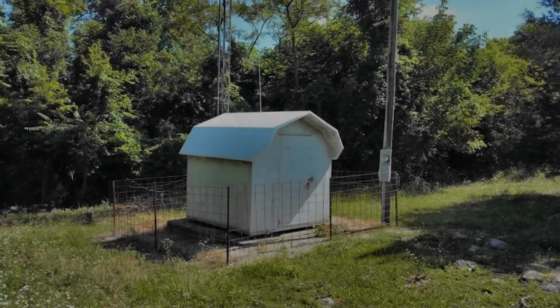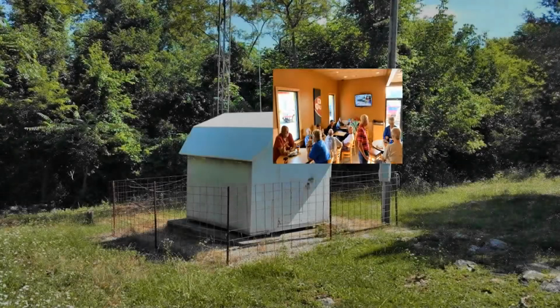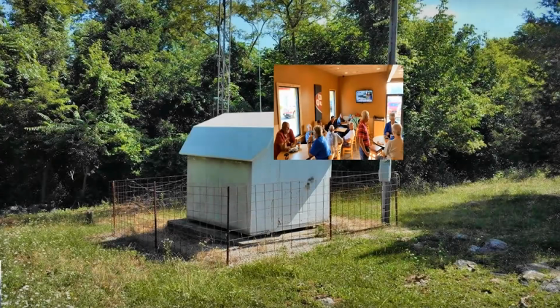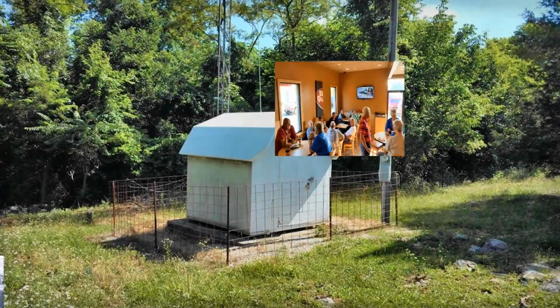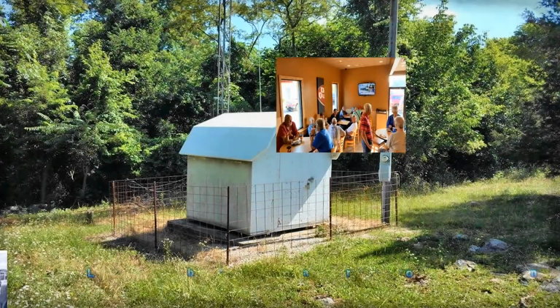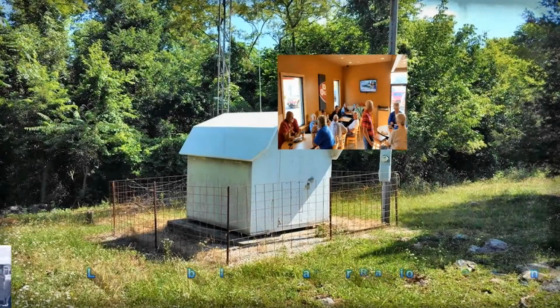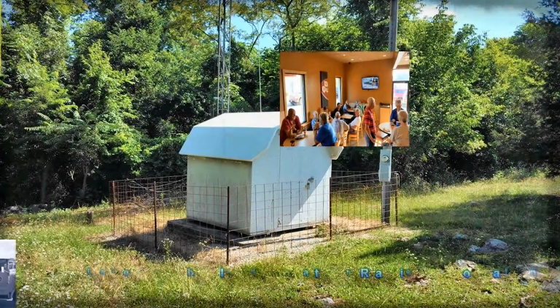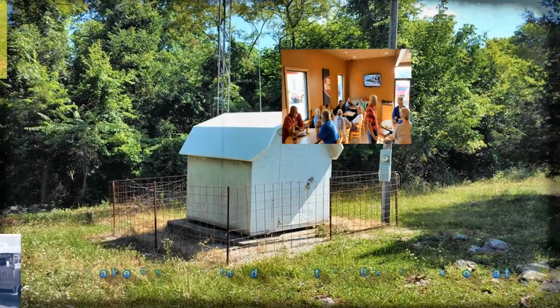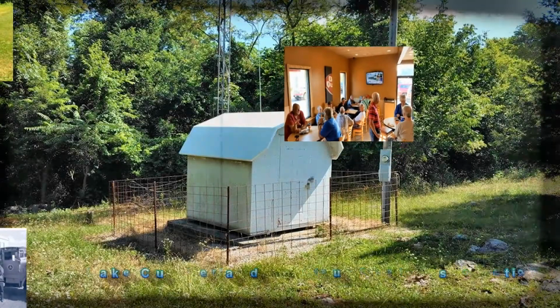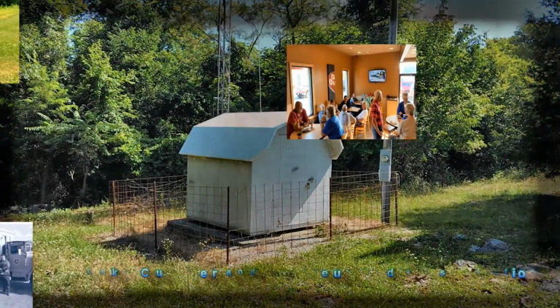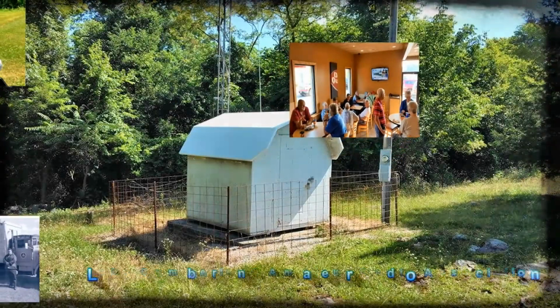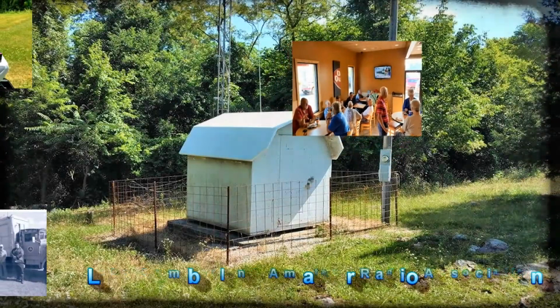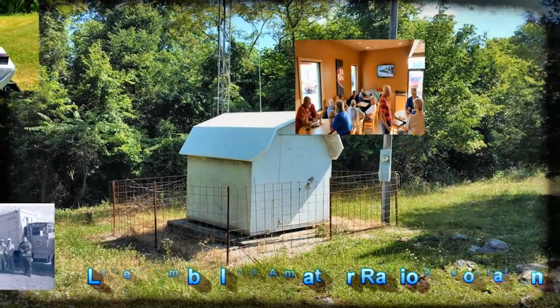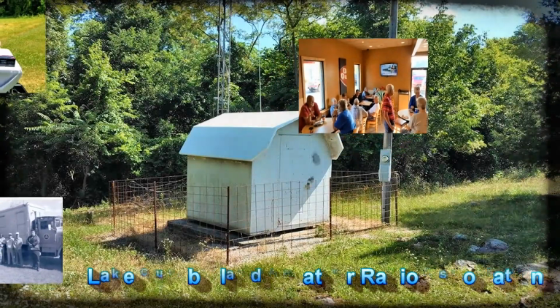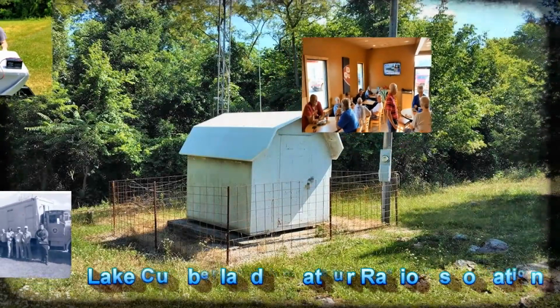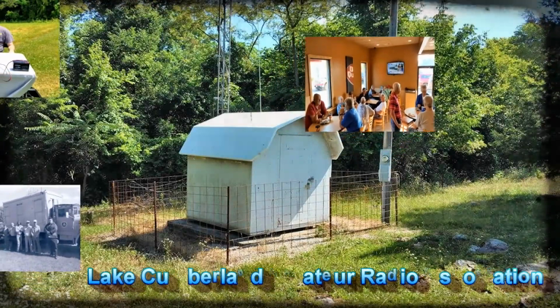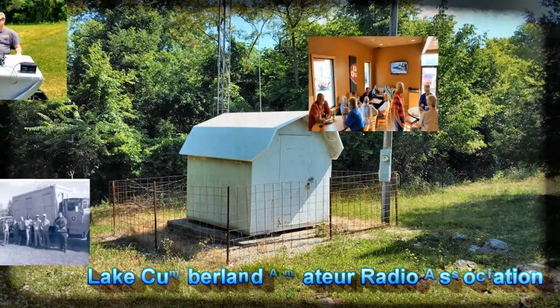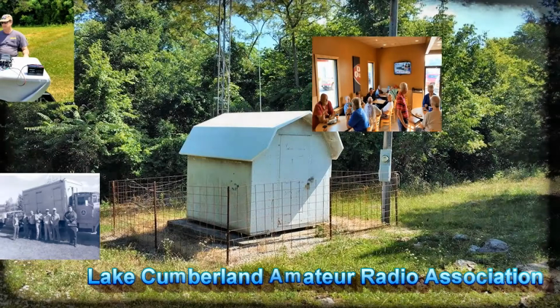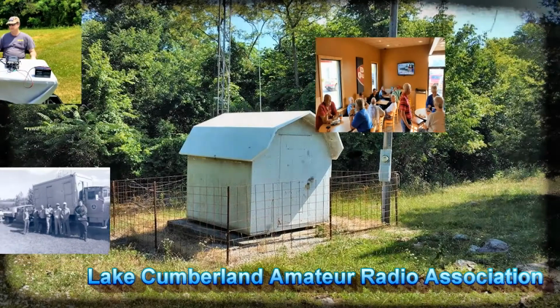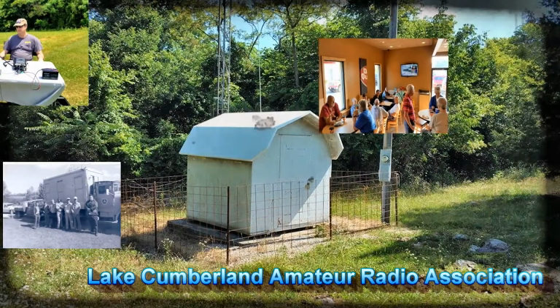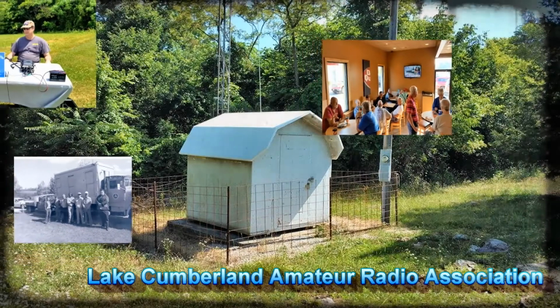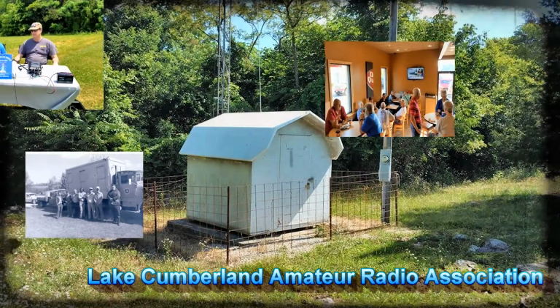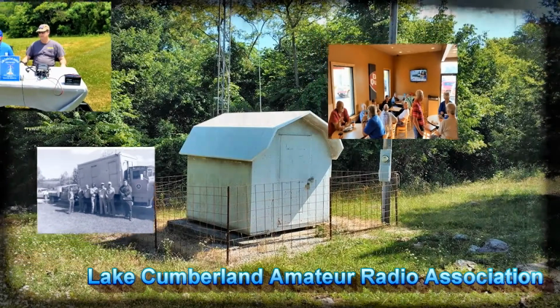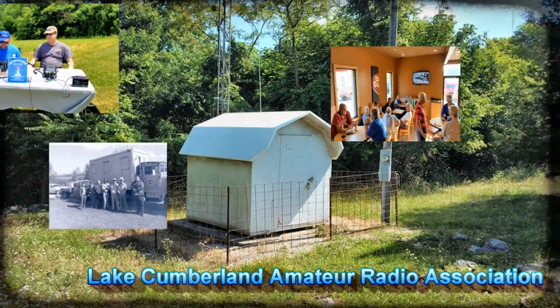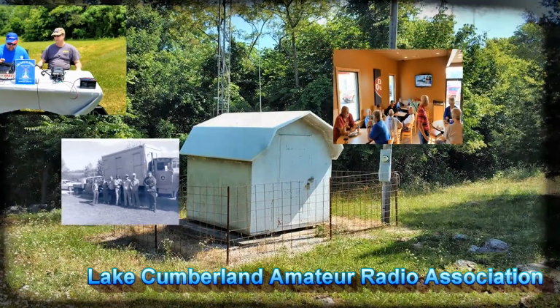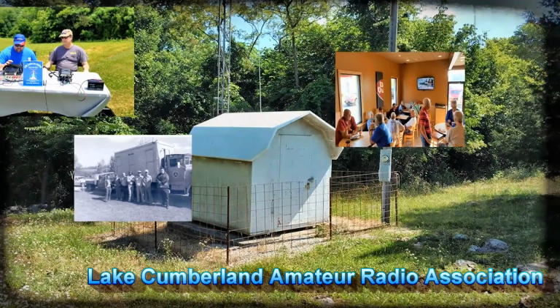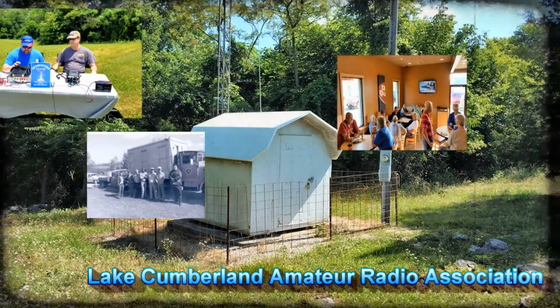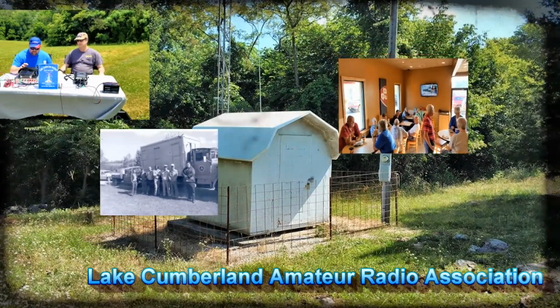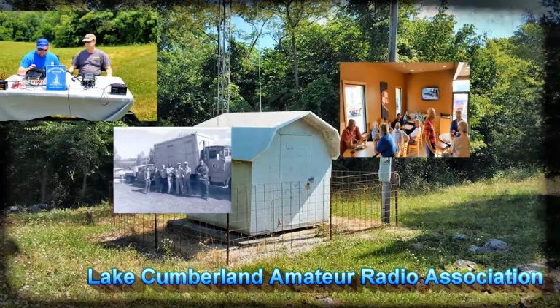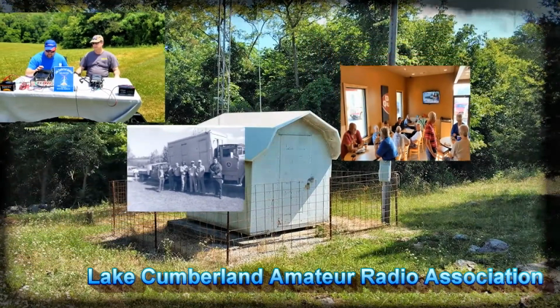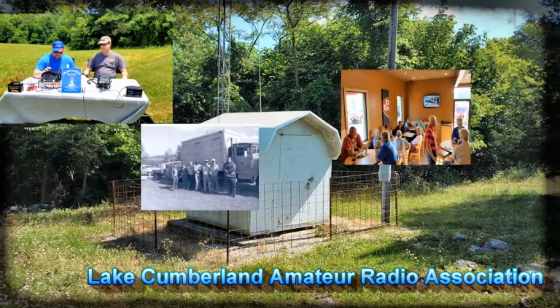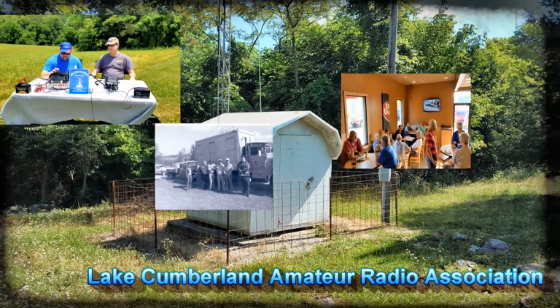Welcome to Lake Cumberland Amateur Radio Association. You can find us at lcar.net, on Facebook, on YouTube, and on Instagram.